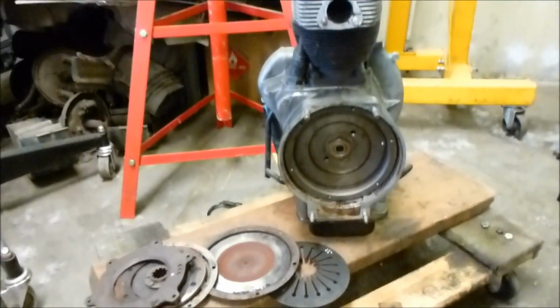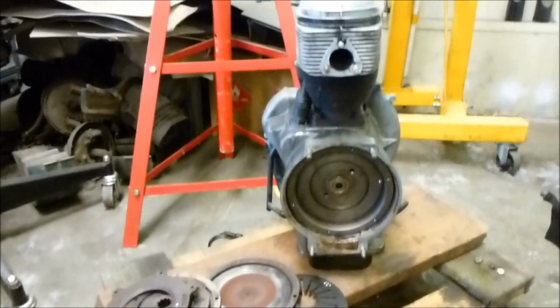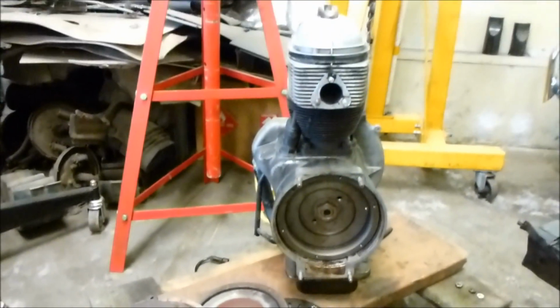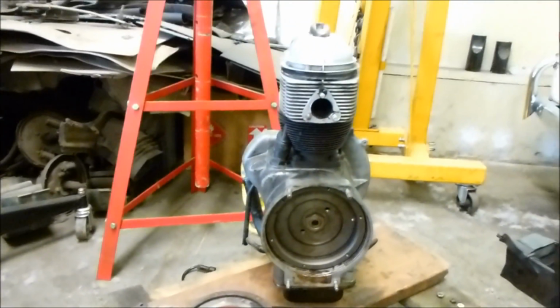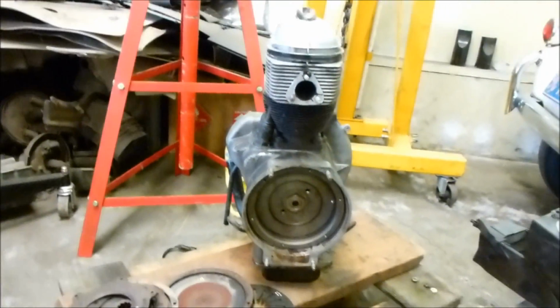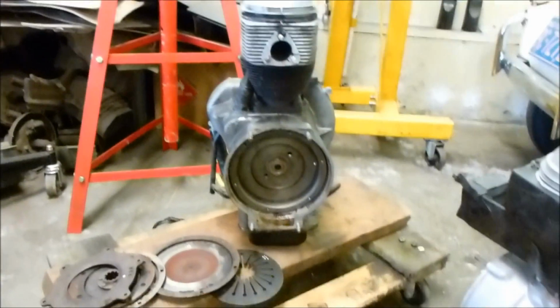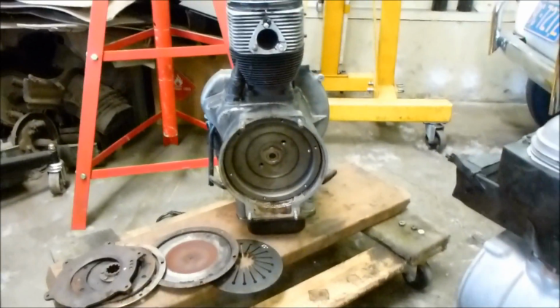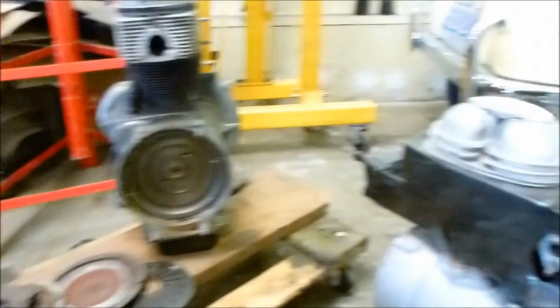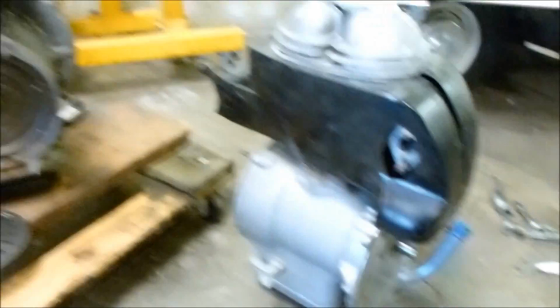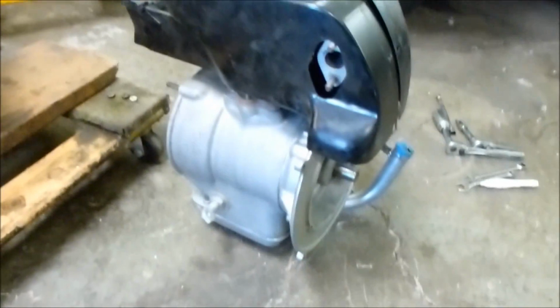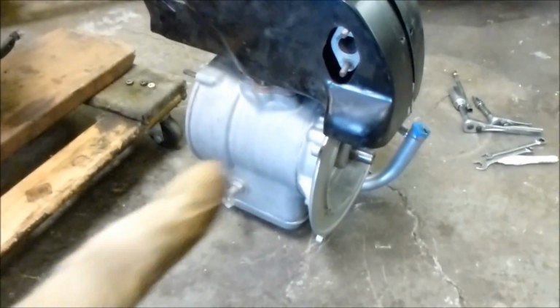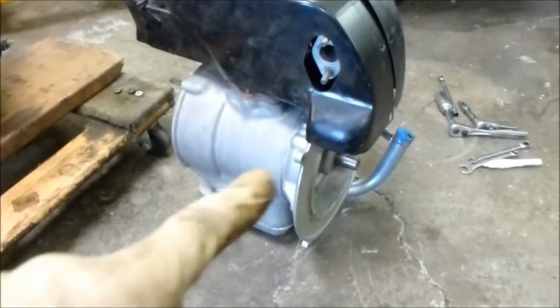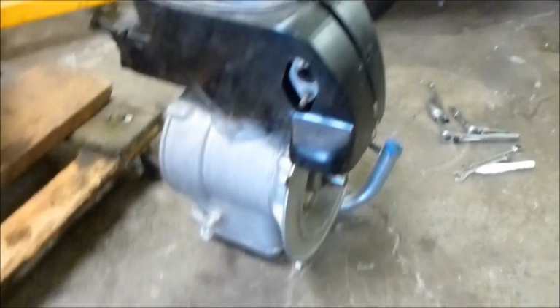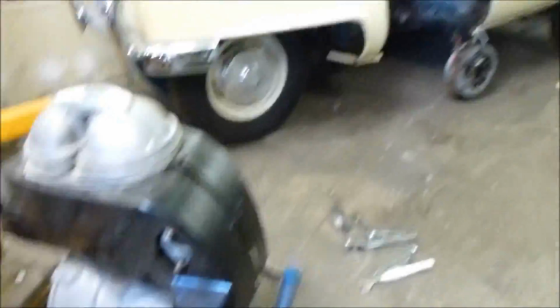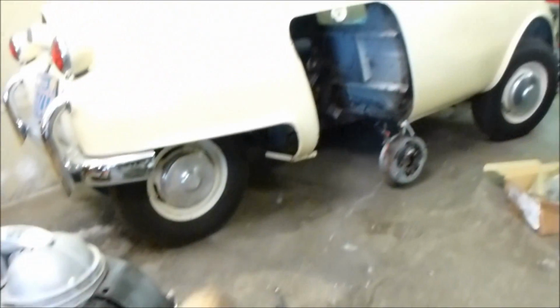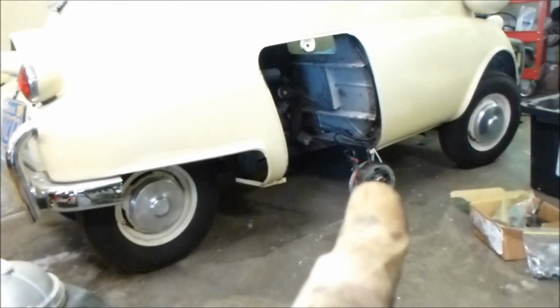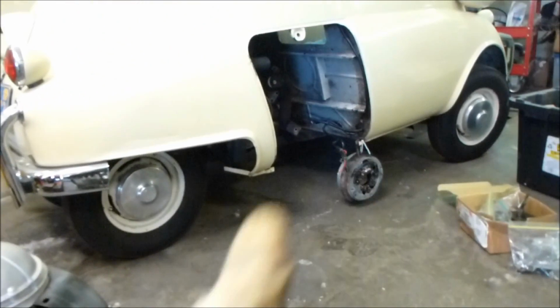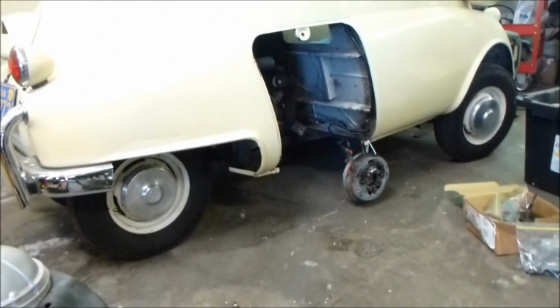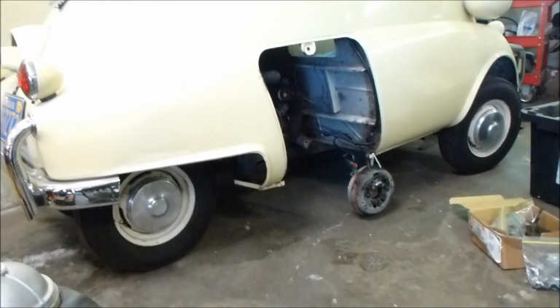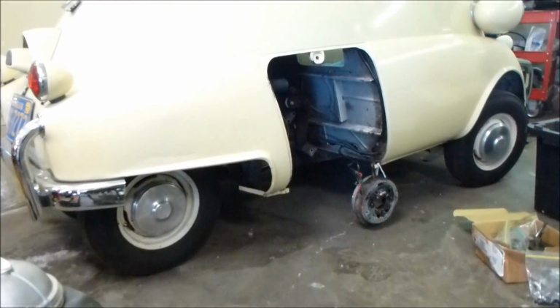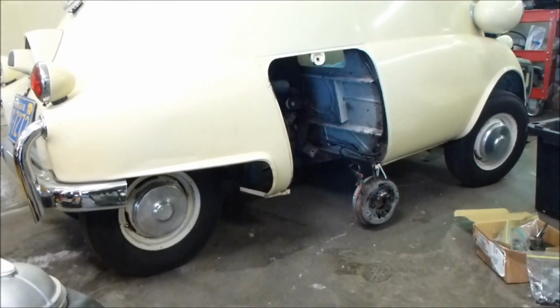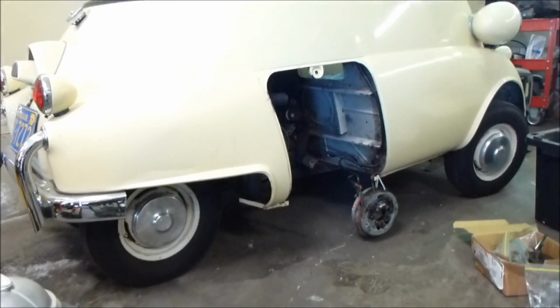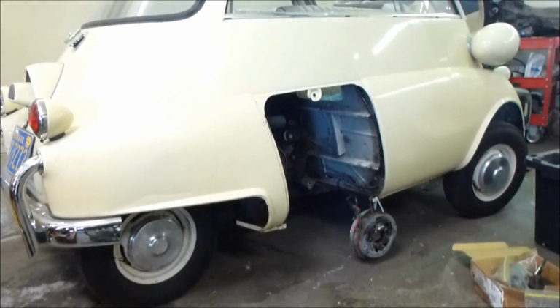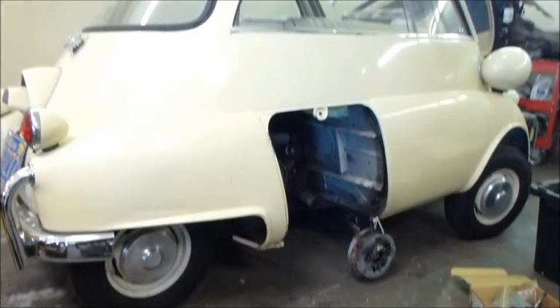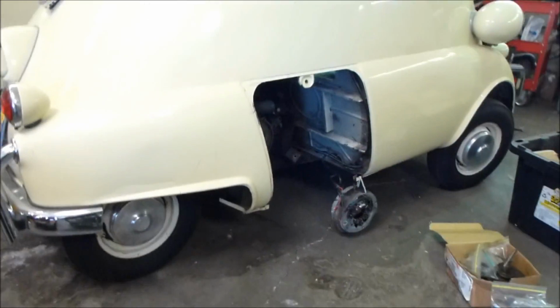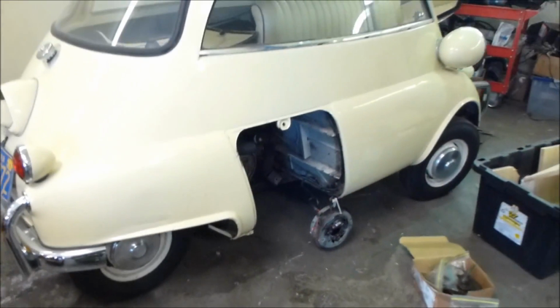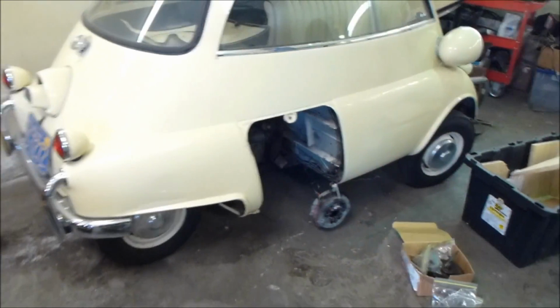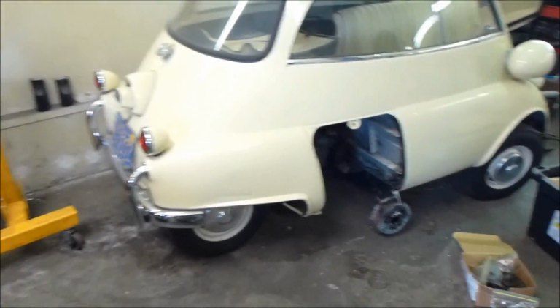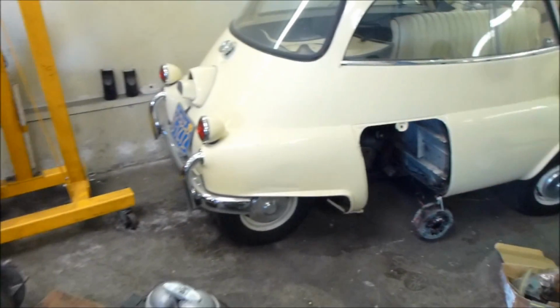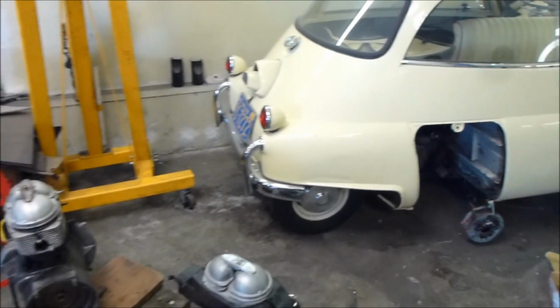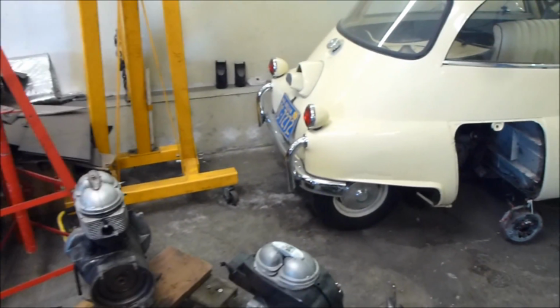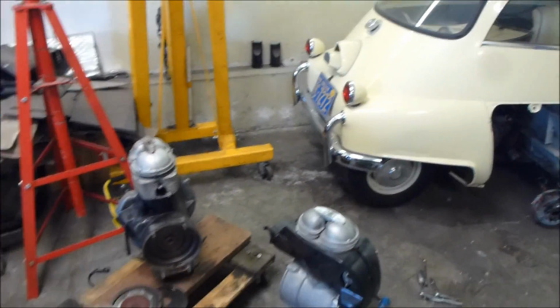So I'm going to get on with it and get this engine in that car, and hopefully we'll be driving around soon. Thanks for watching.